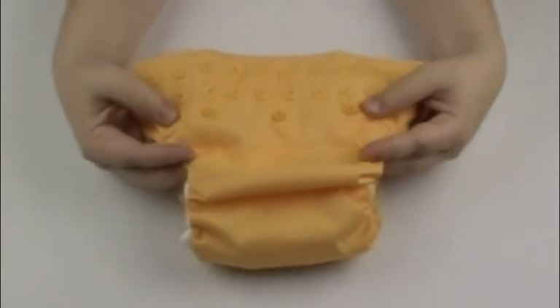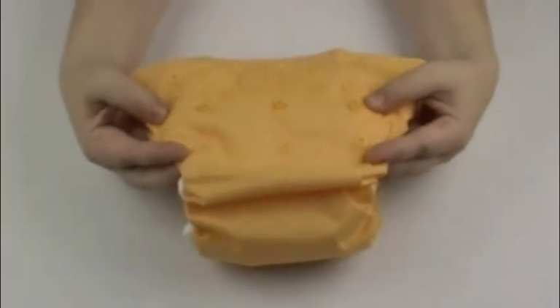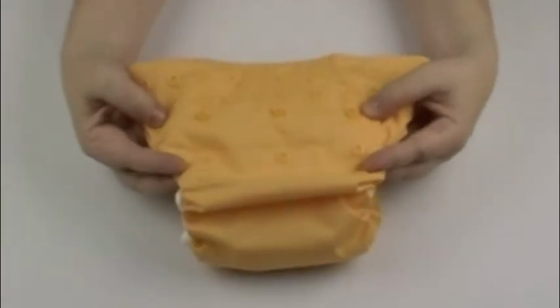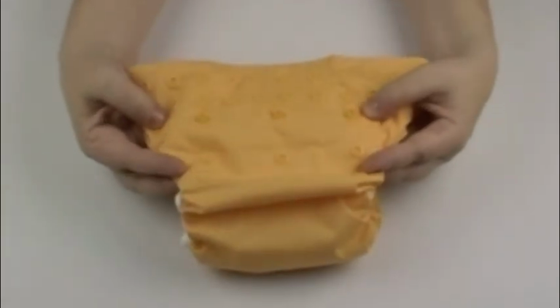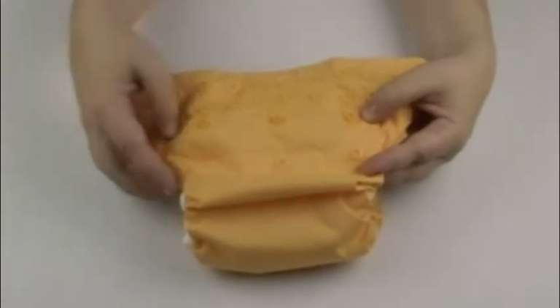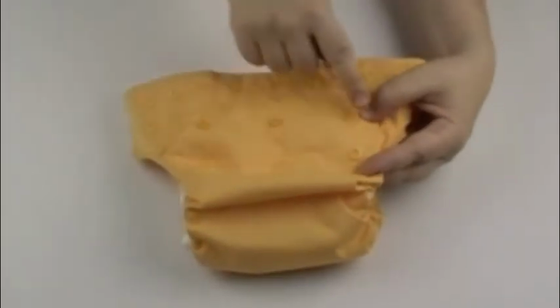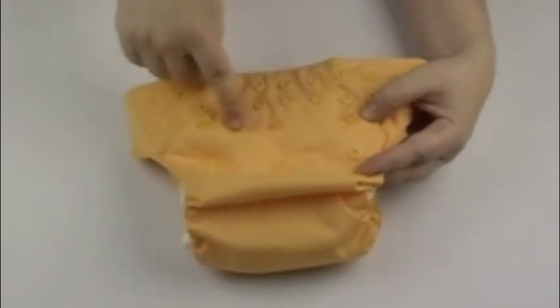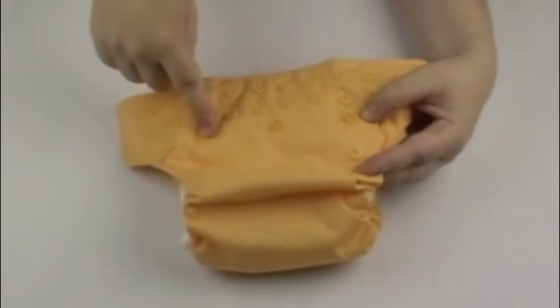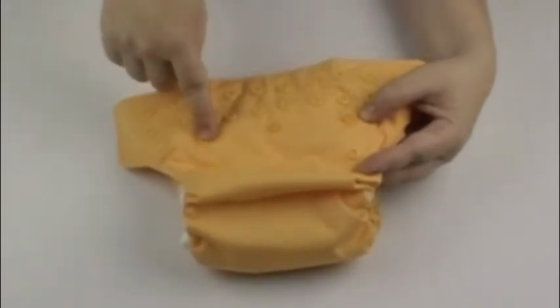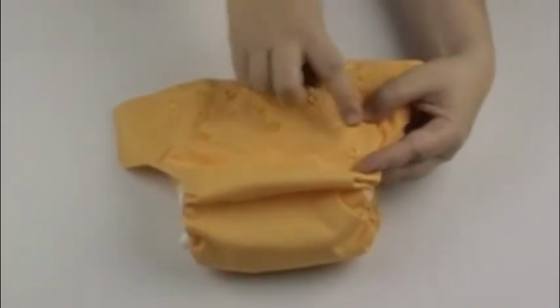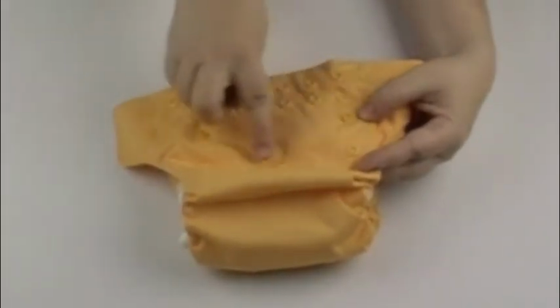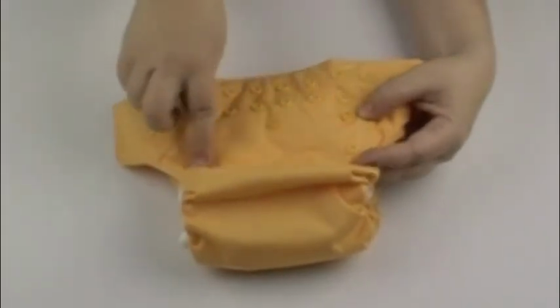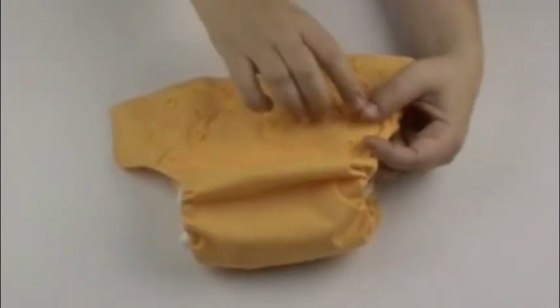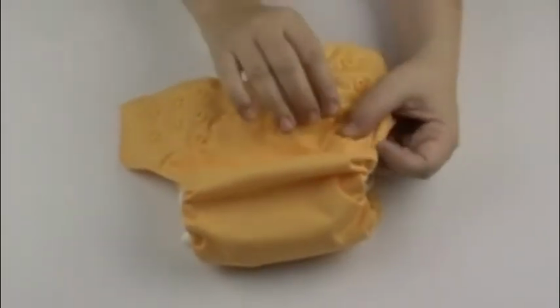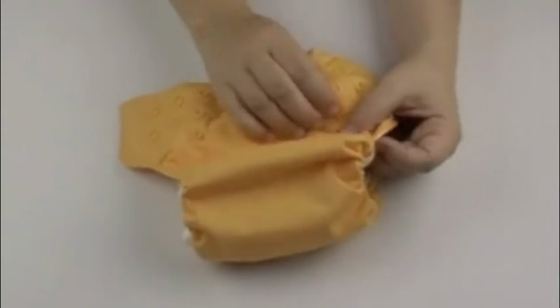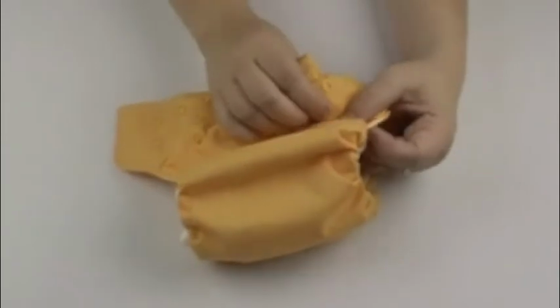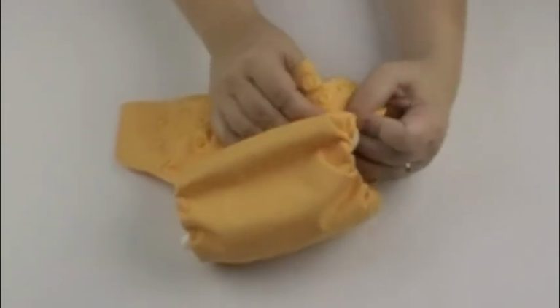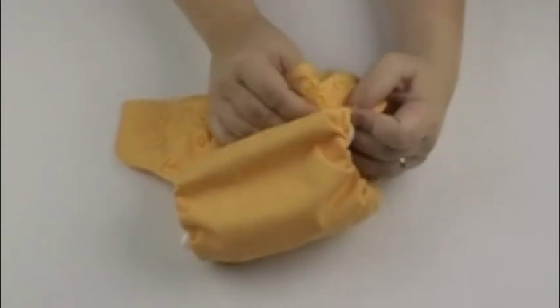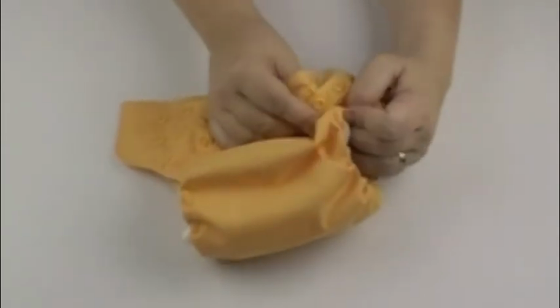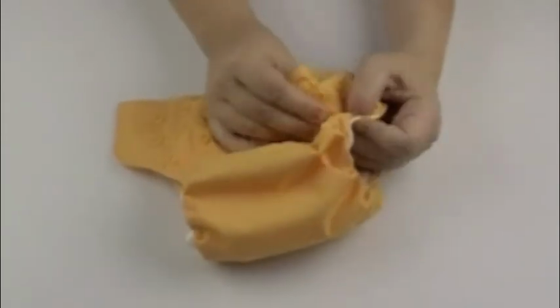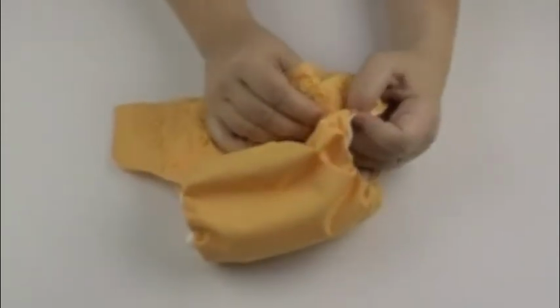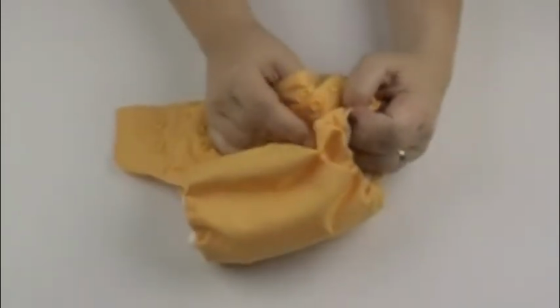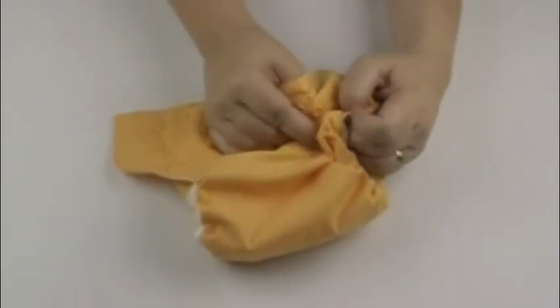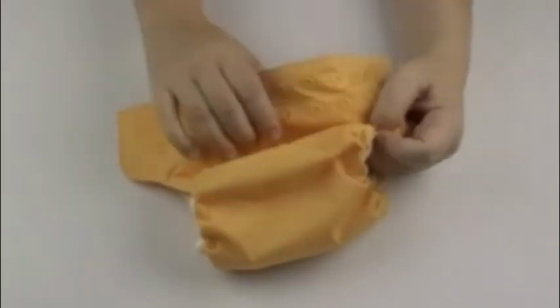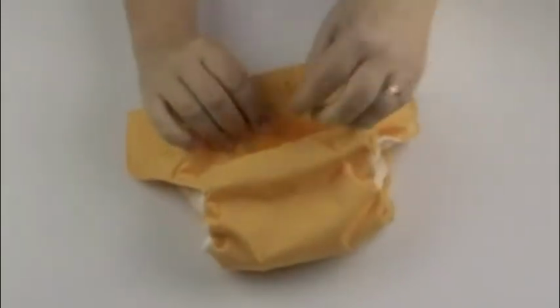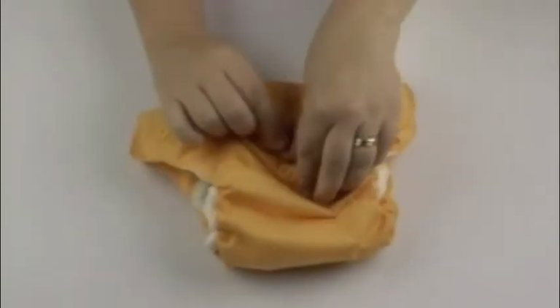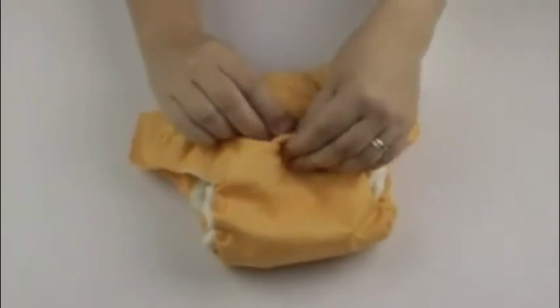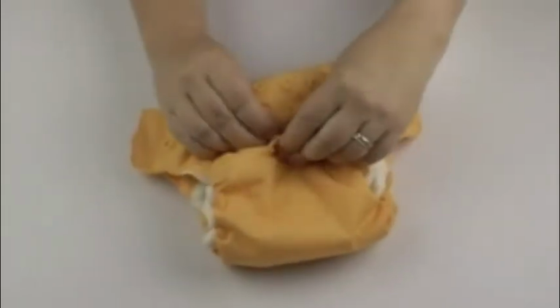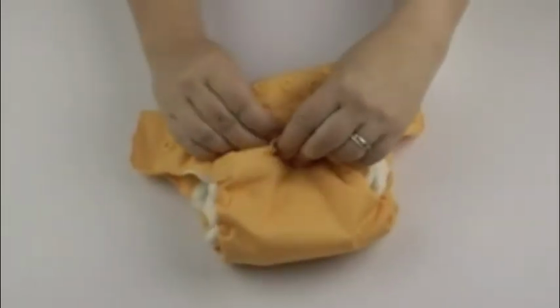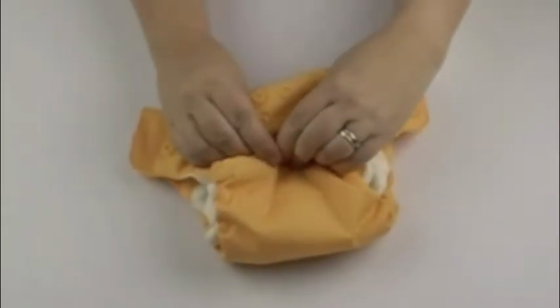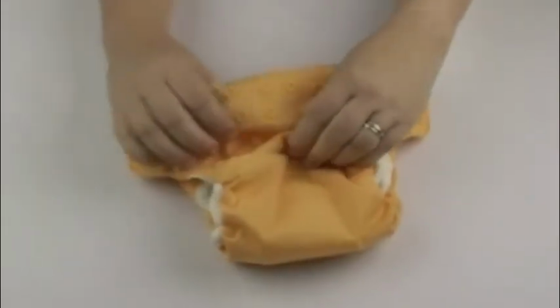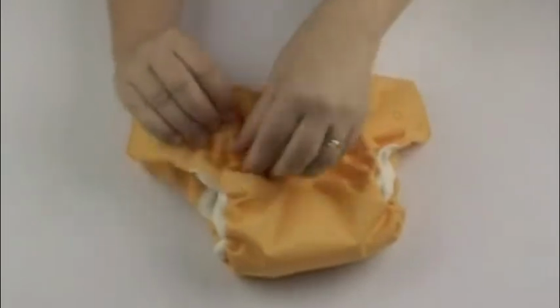If you want a medium fit, take the top row of snaps with the middle row of snaps and snap the diaper down to get the medium fit for your baby.